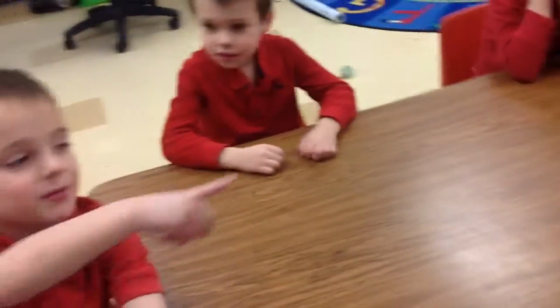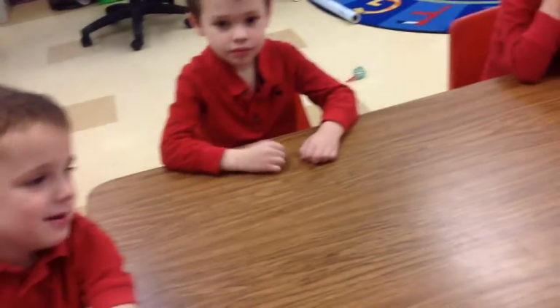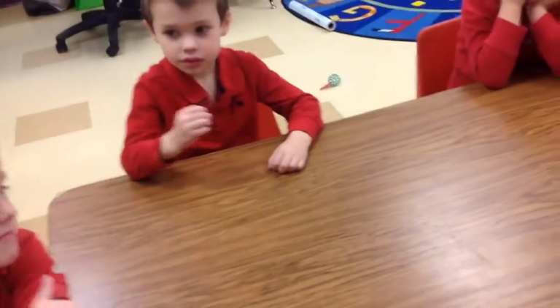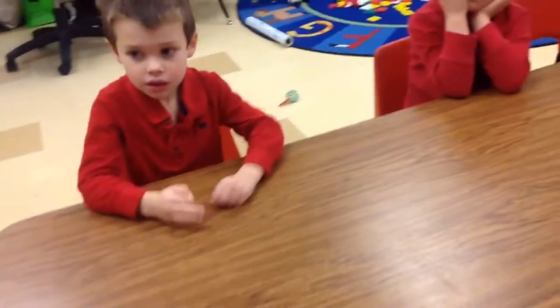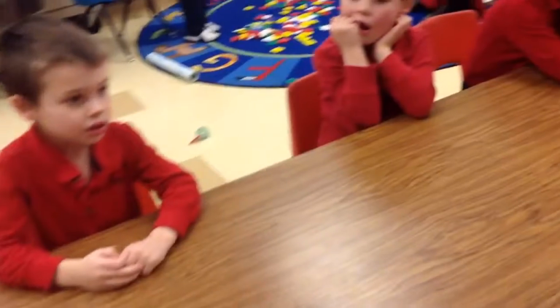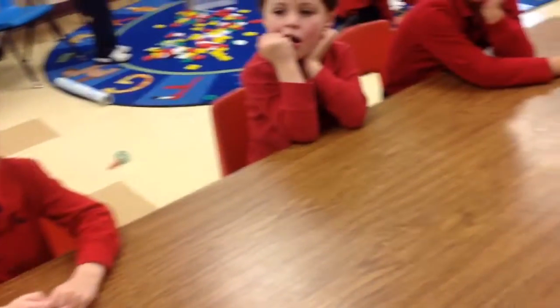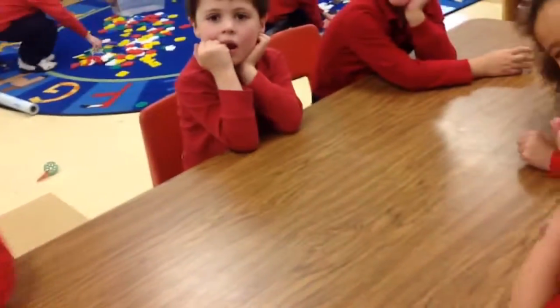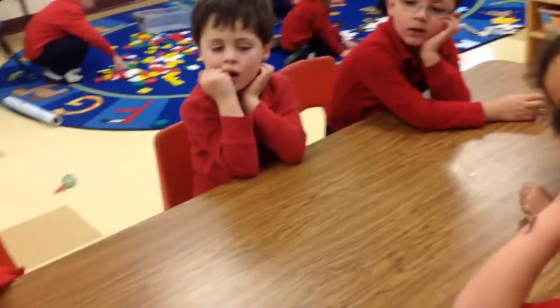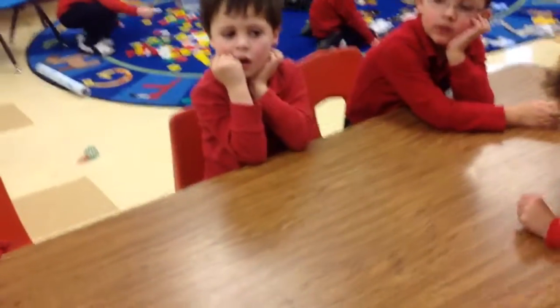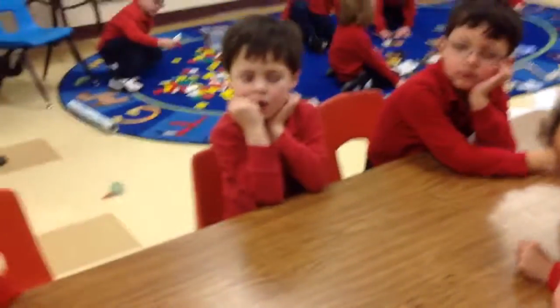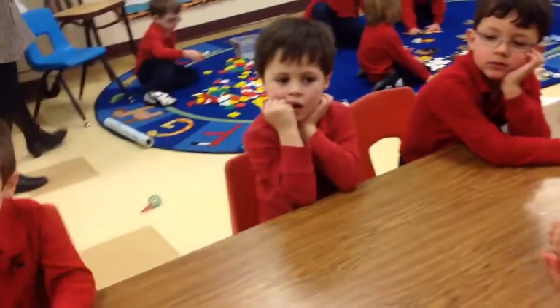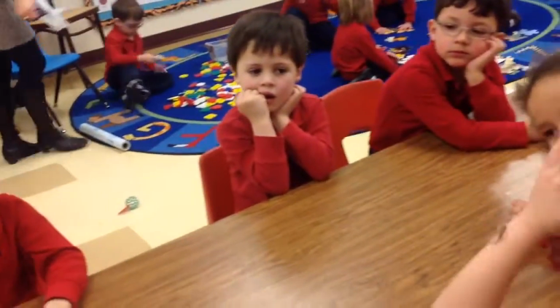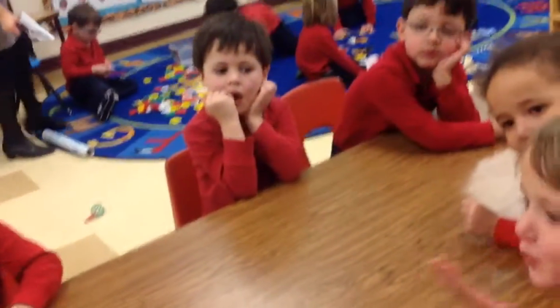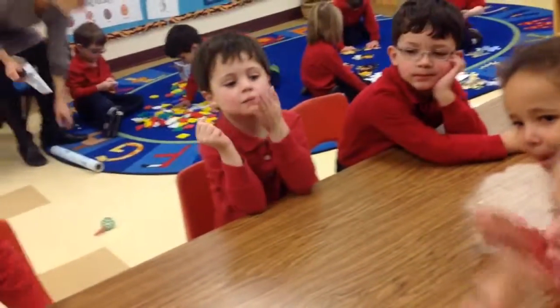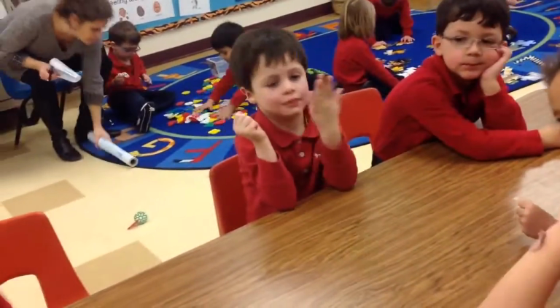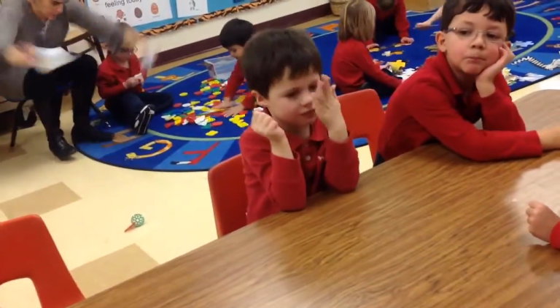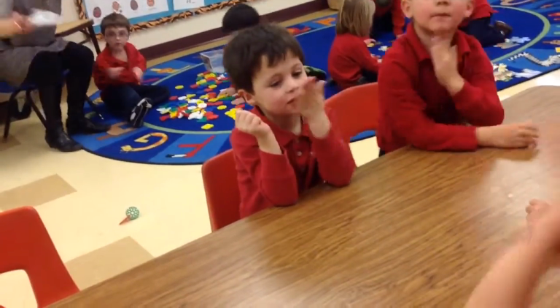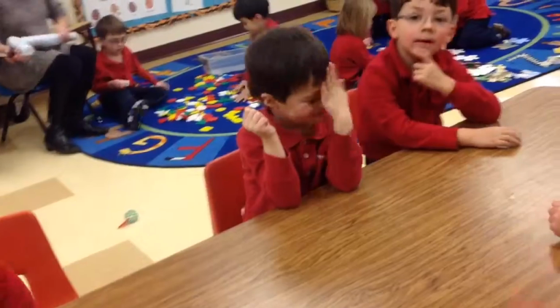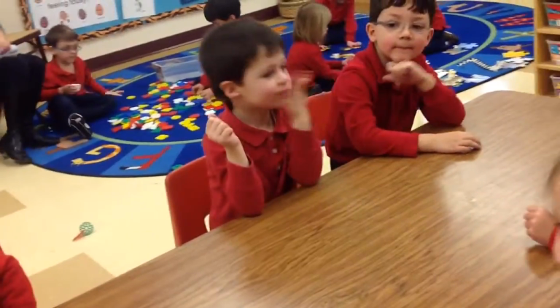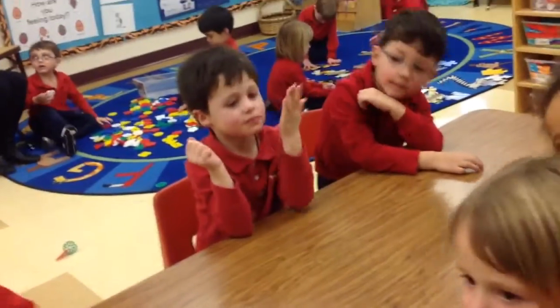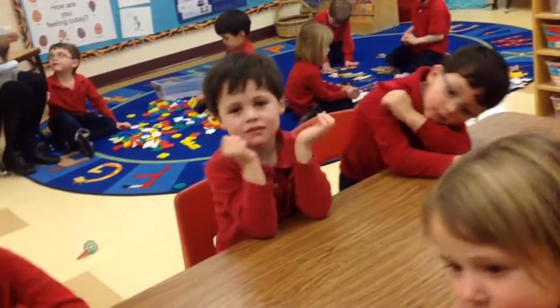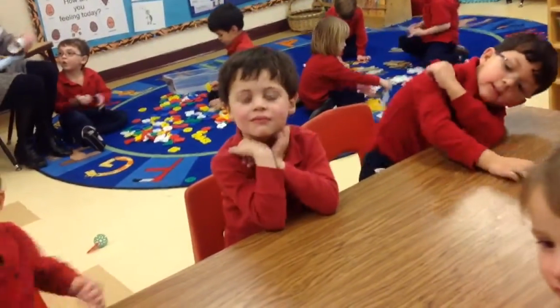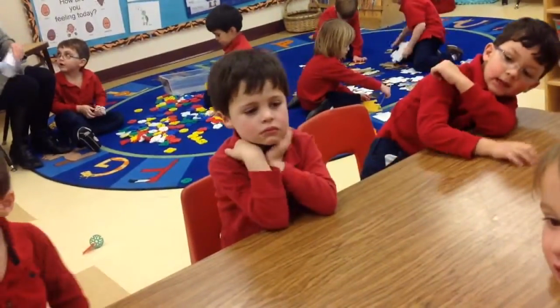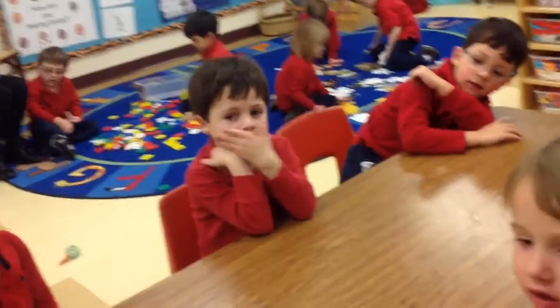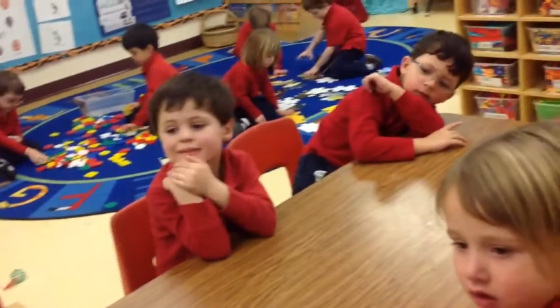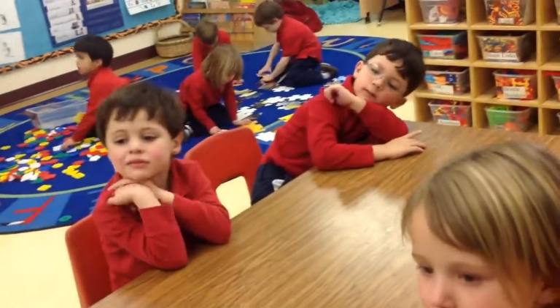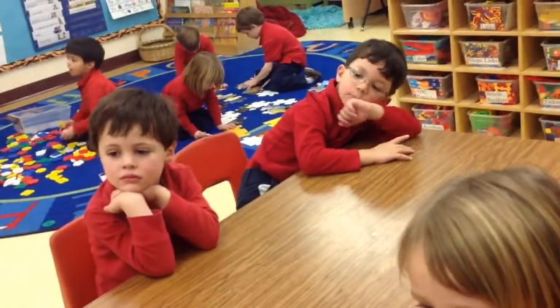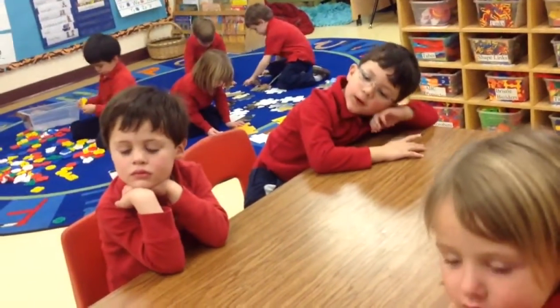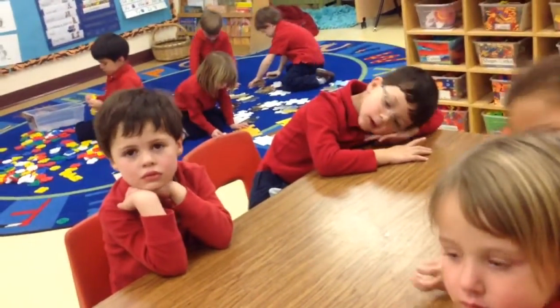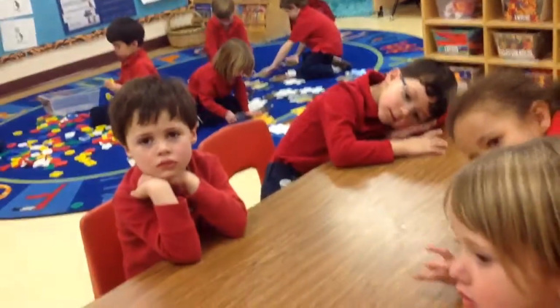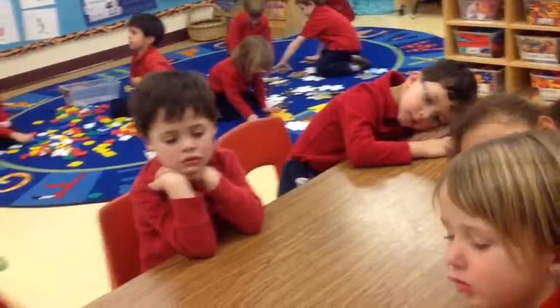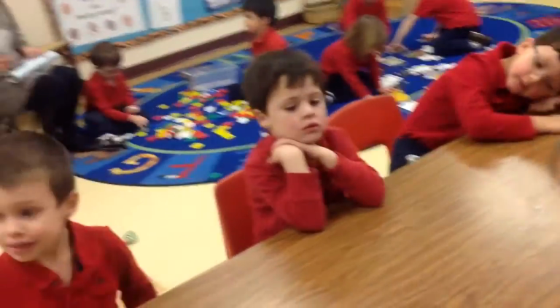Who can tell me, what are these? Materials. Very good, Bo. And what do we need? We need a bookmark, a sticker, and a marker. Very good.